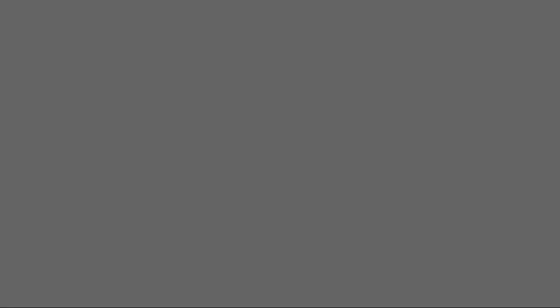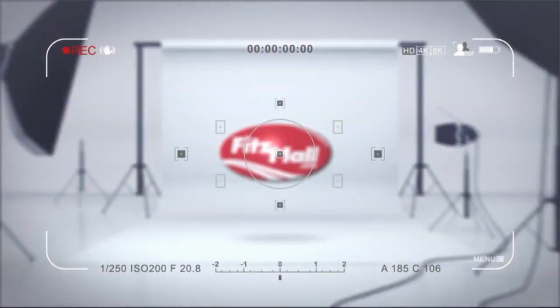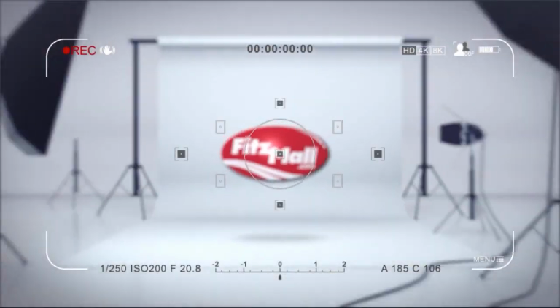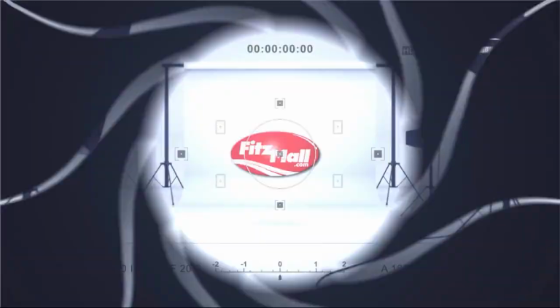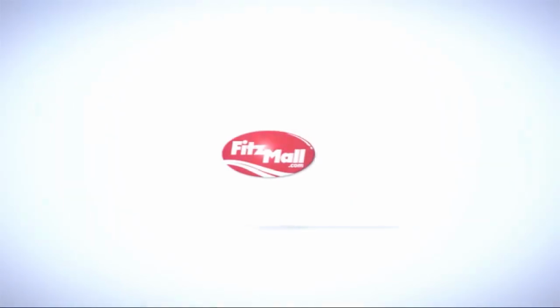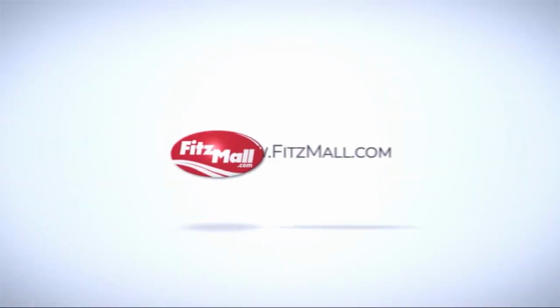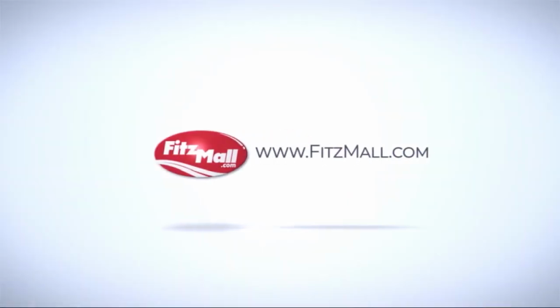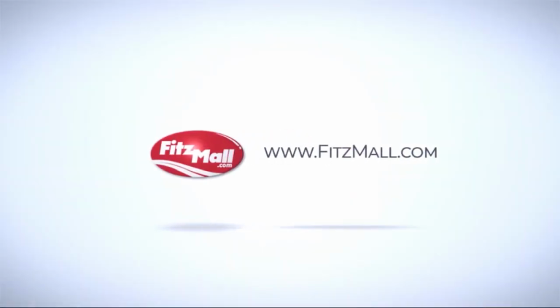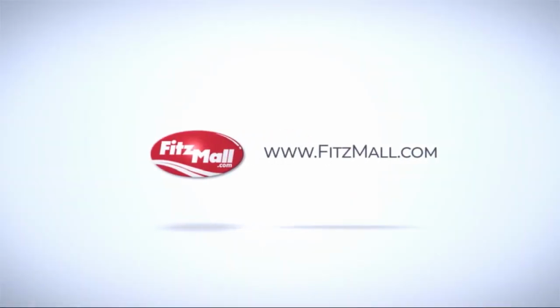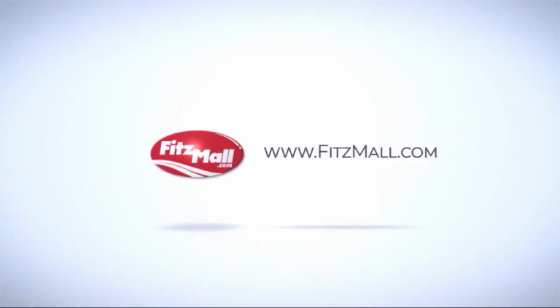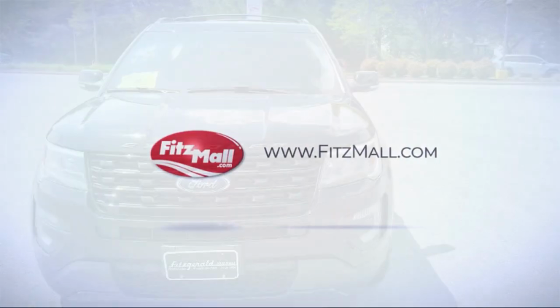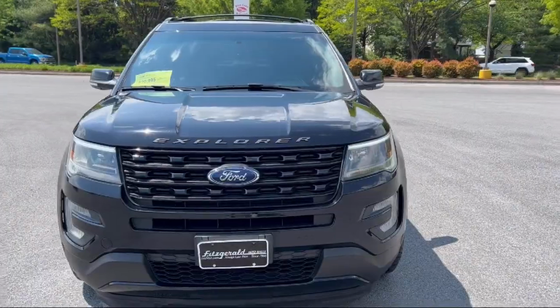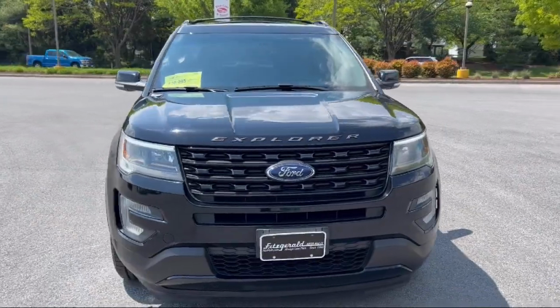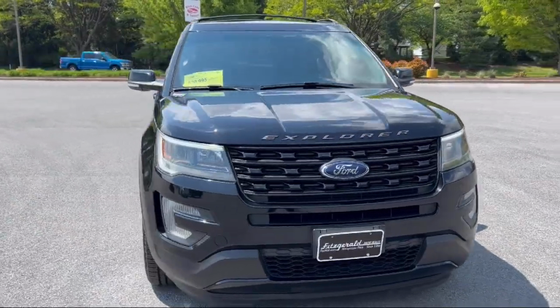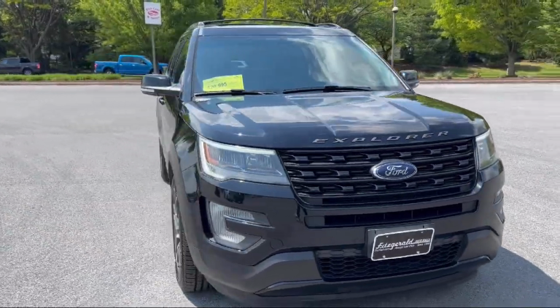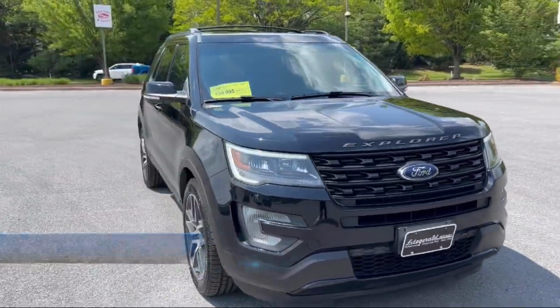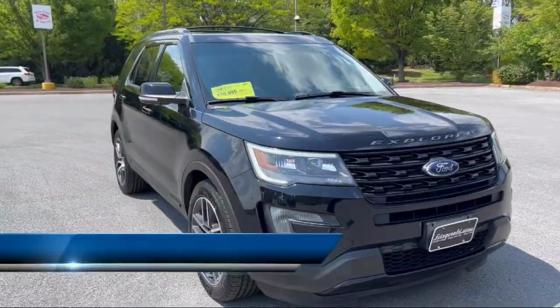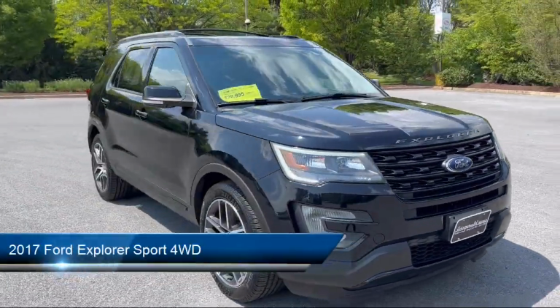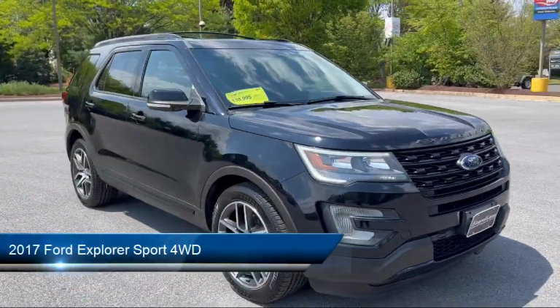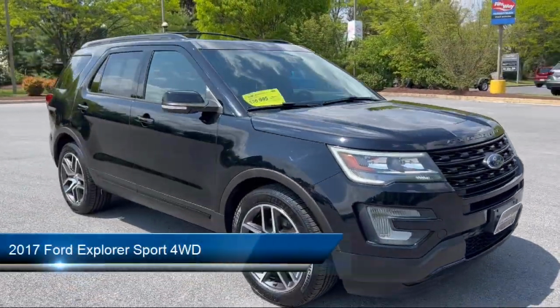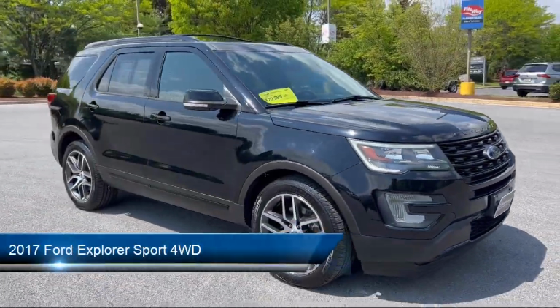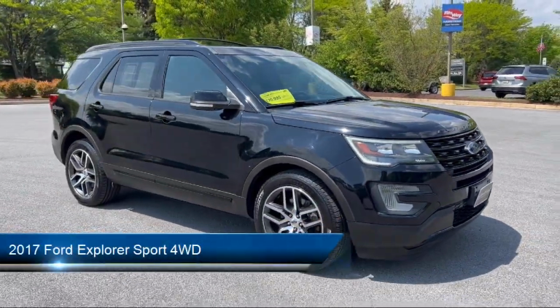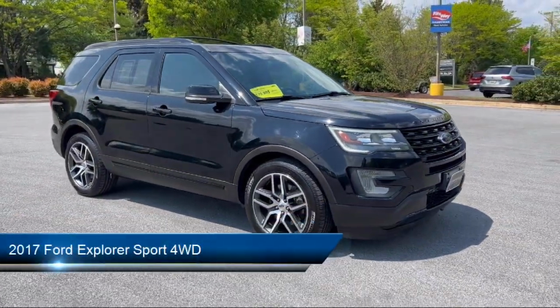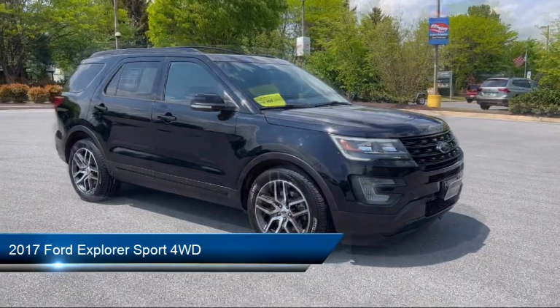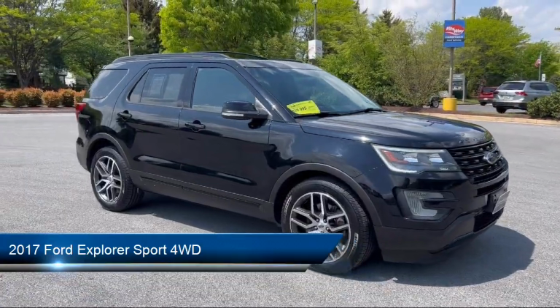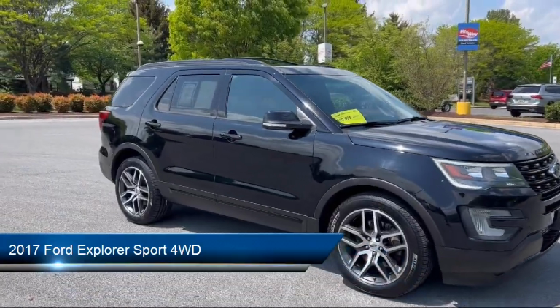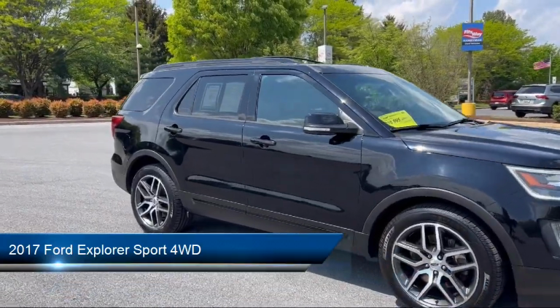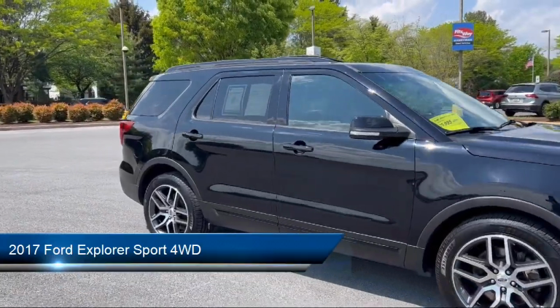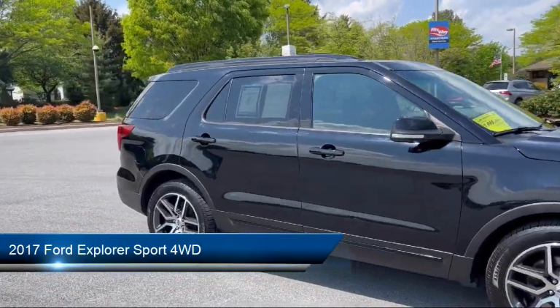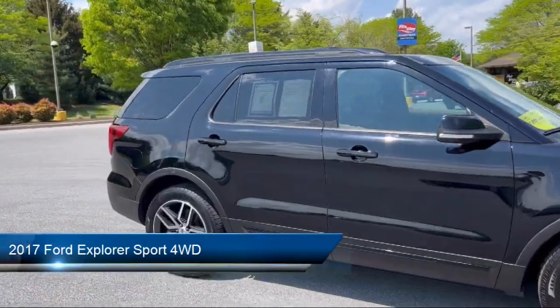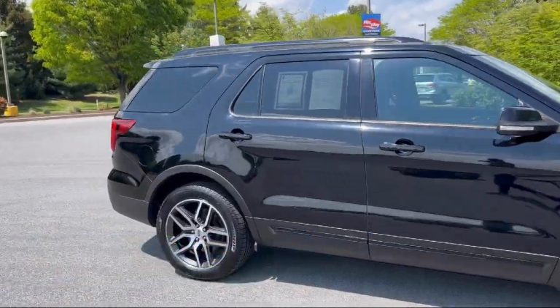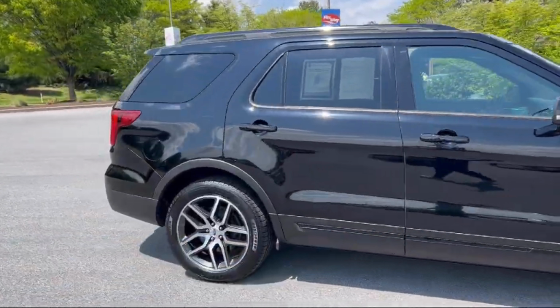For over 55 years, the Fitzway has been satisfying customers time and time again. And here's a look at another one of our great vehicles from our huge selection. It comes equipped with many standard and optional features, and much more!